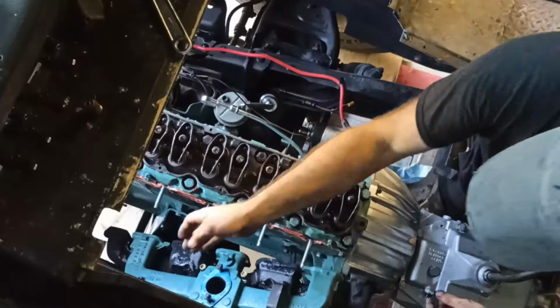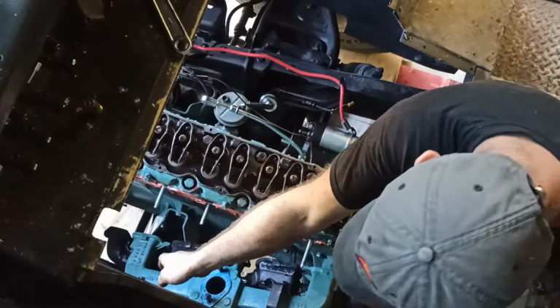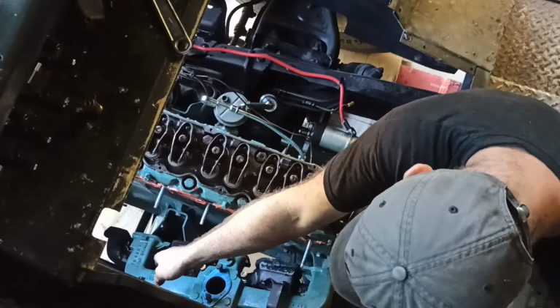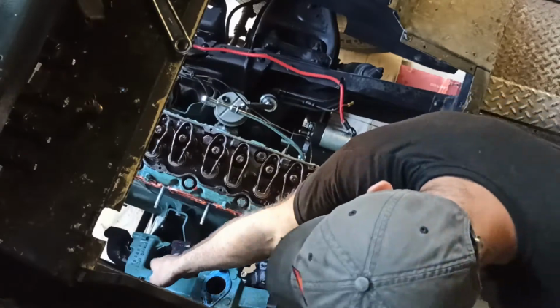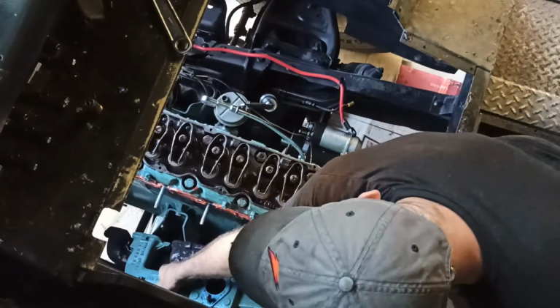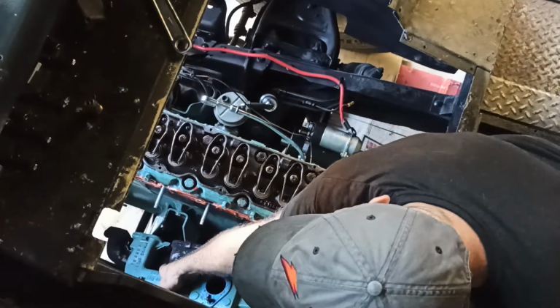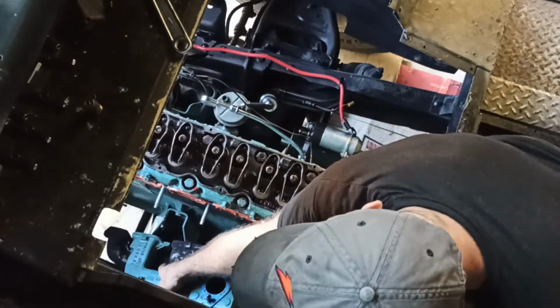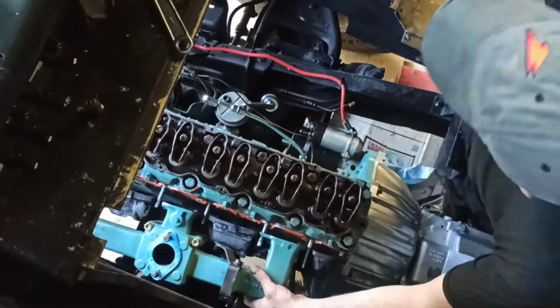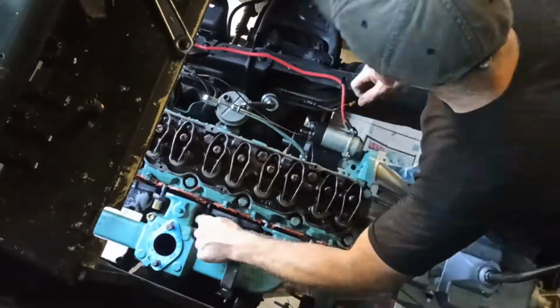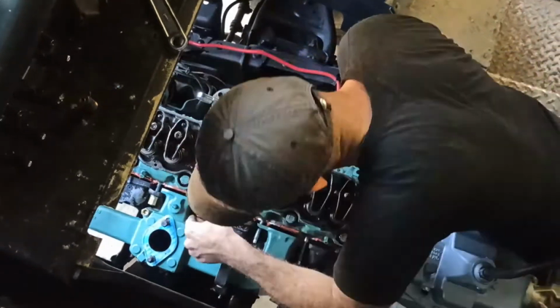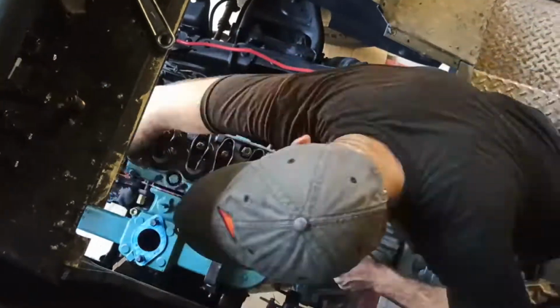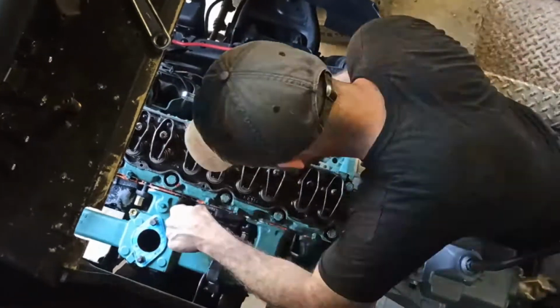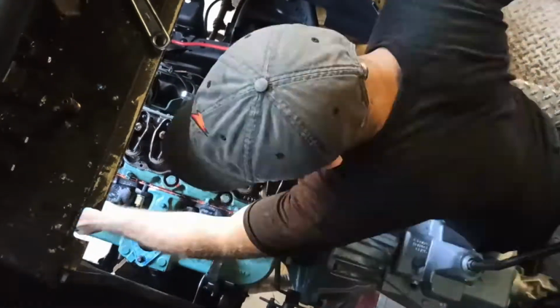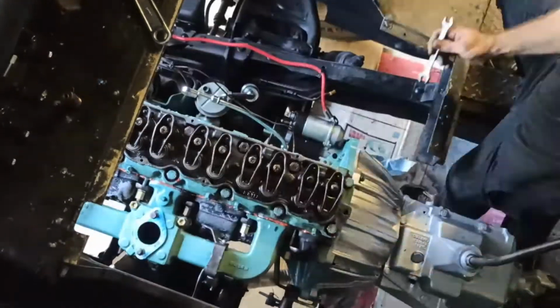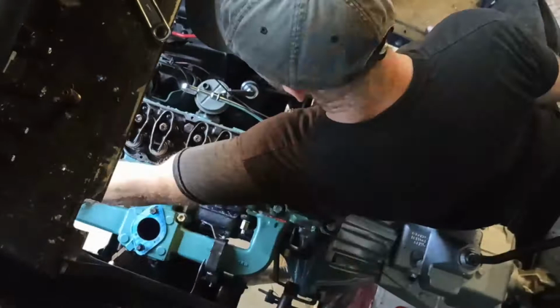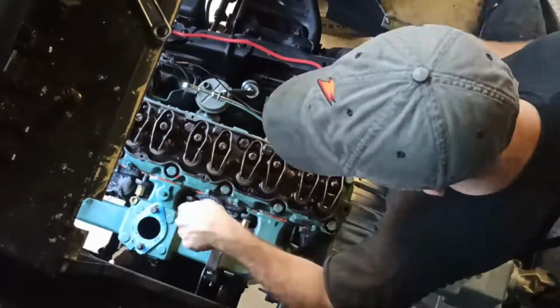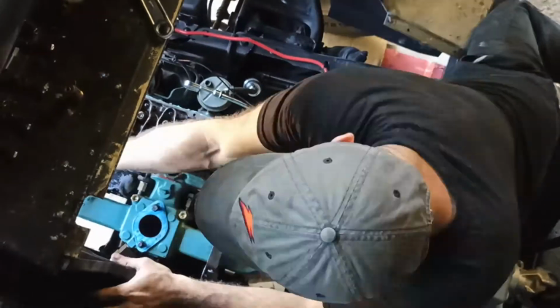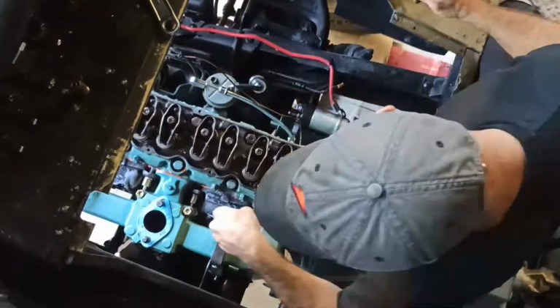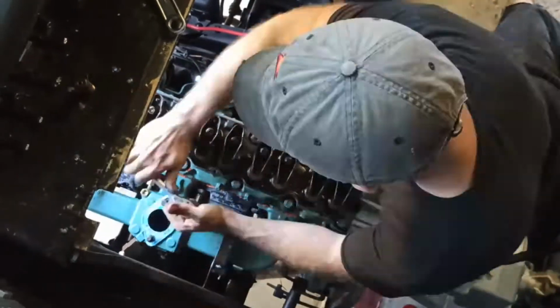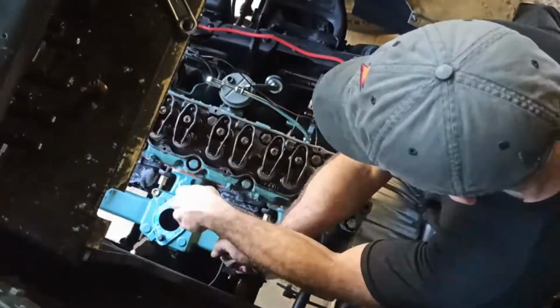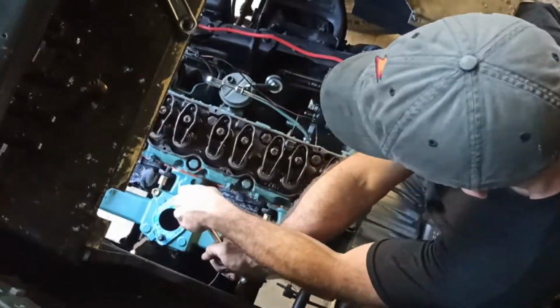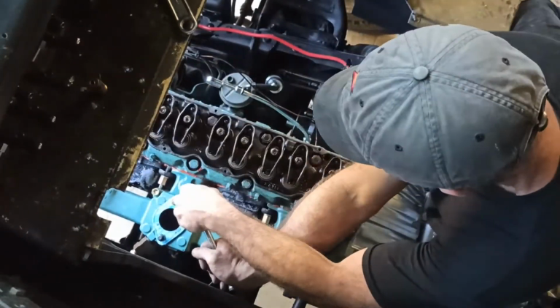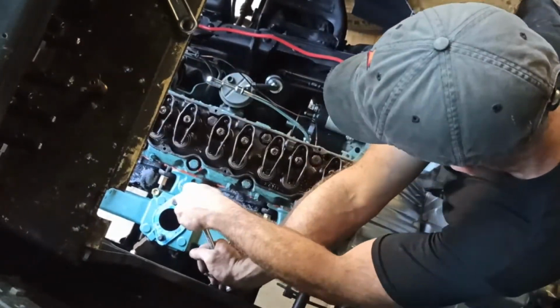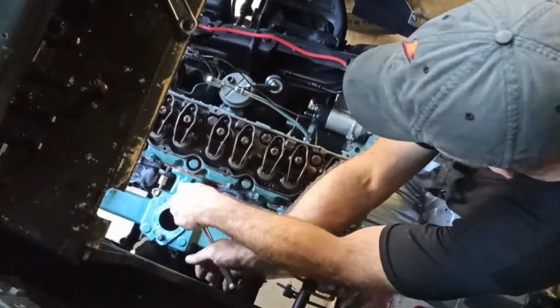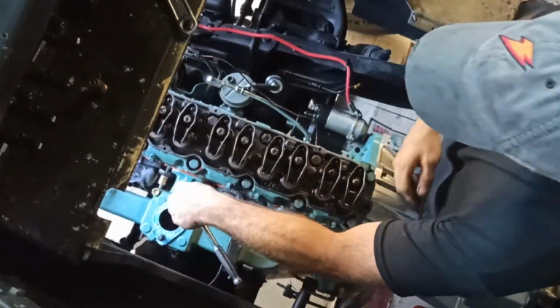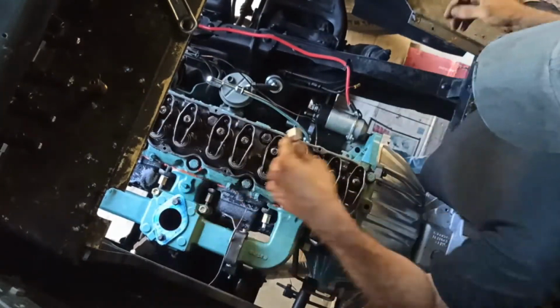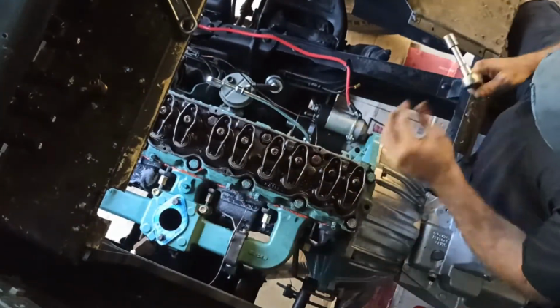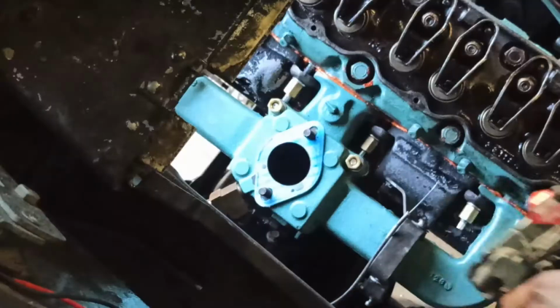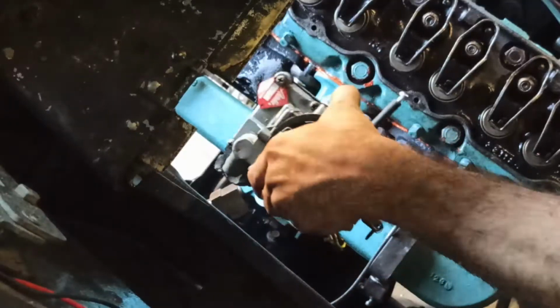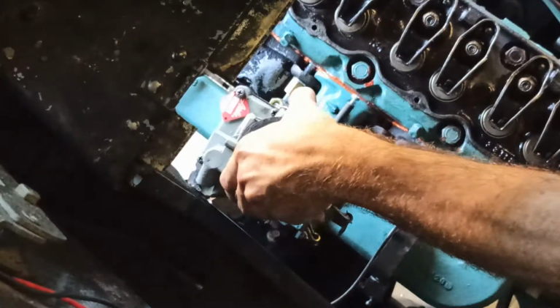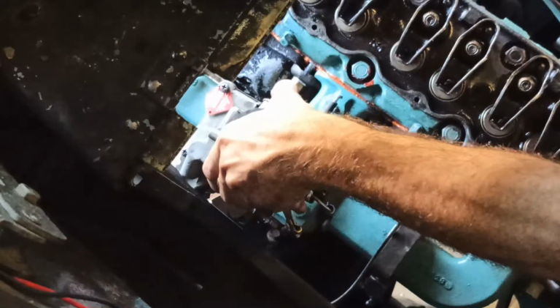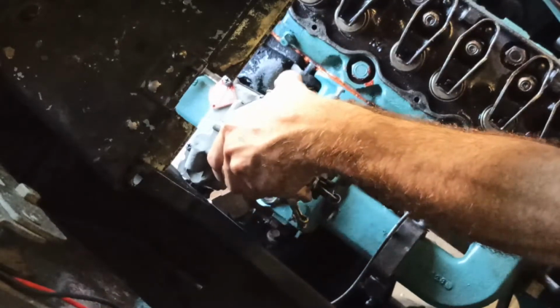I applied copper exhaust sealant because I noticed an exhaust leak where the intake manifold meets the exhaust manifold. I put it on everything just to be sure because I definitely don't want to do this again. And on goes the carburetor.